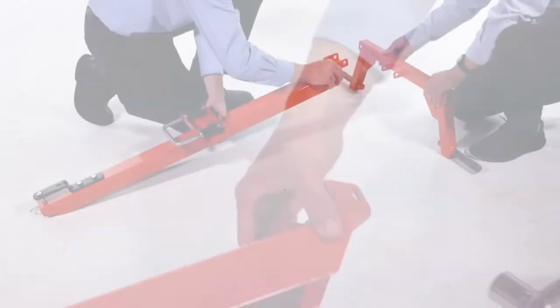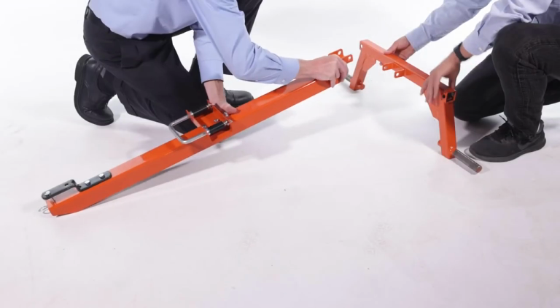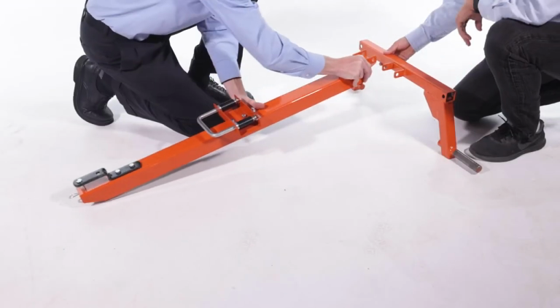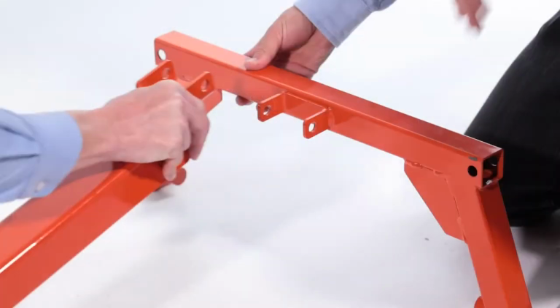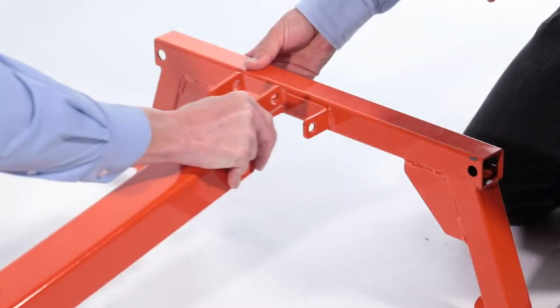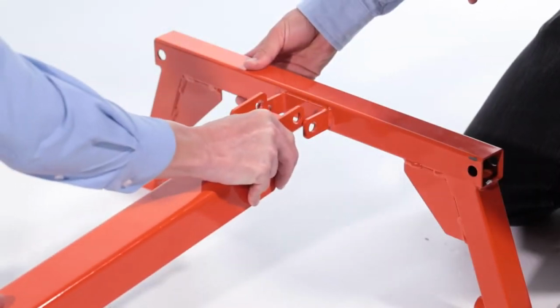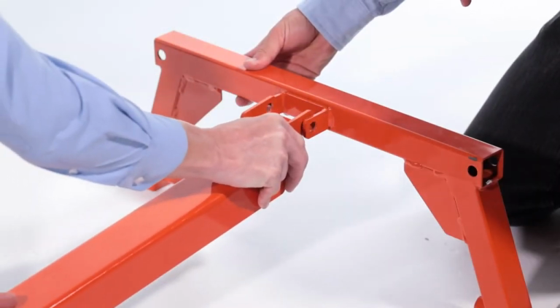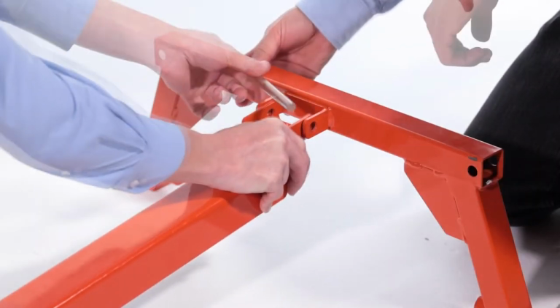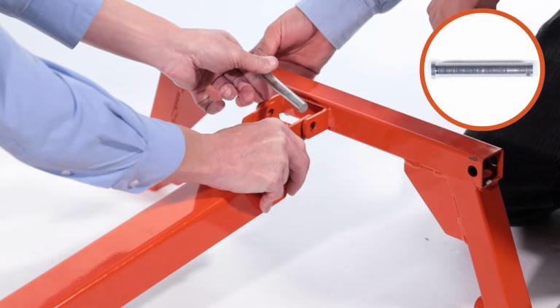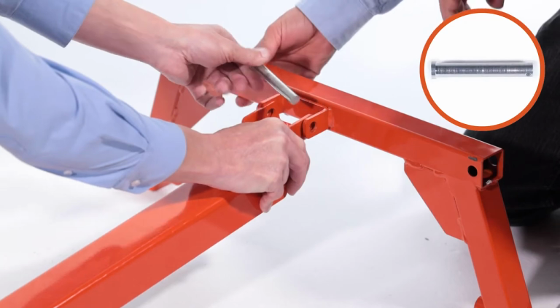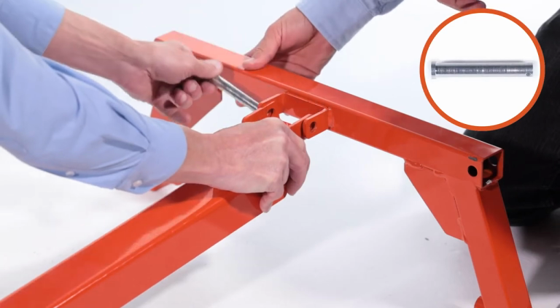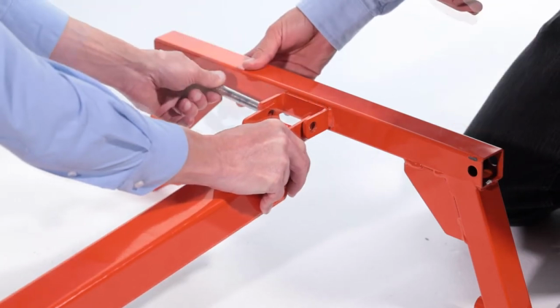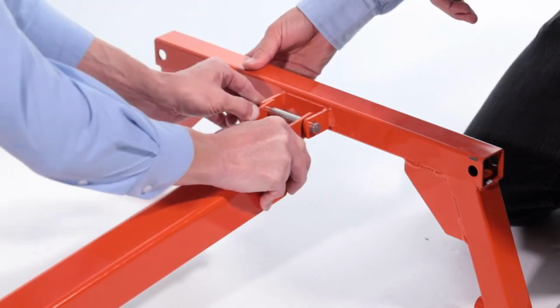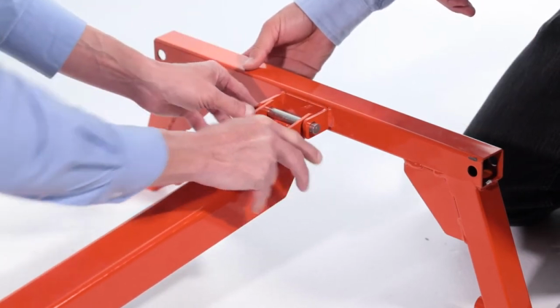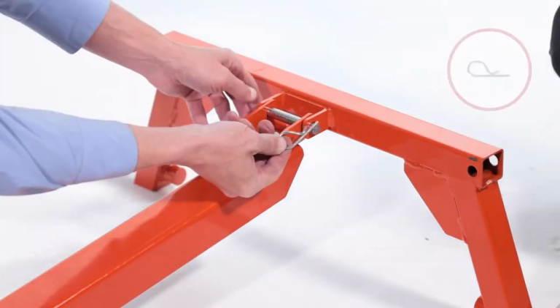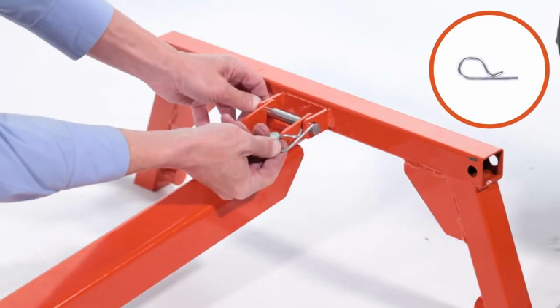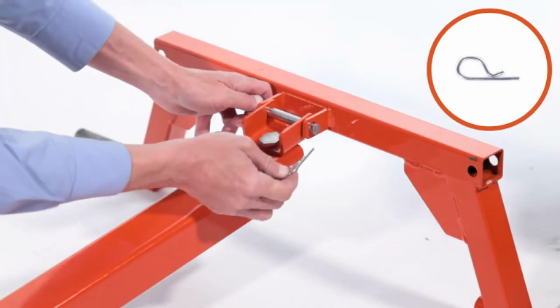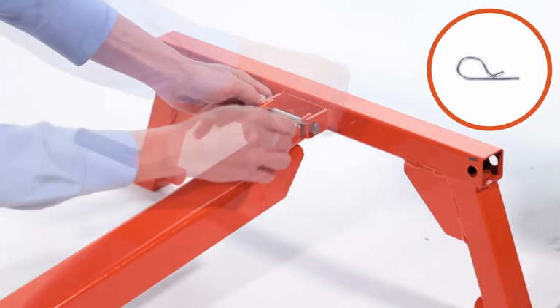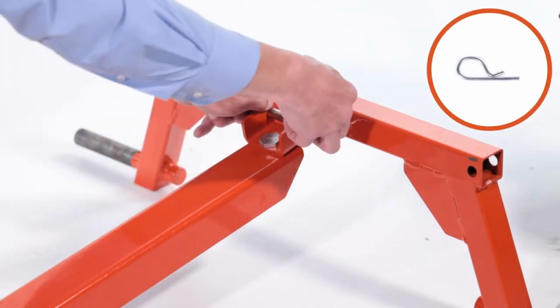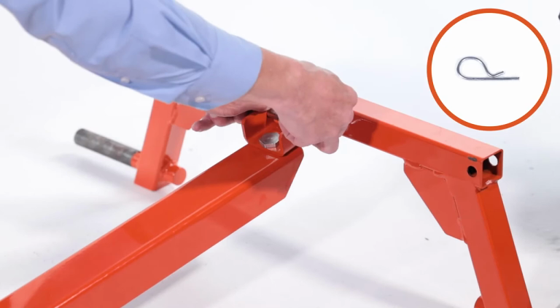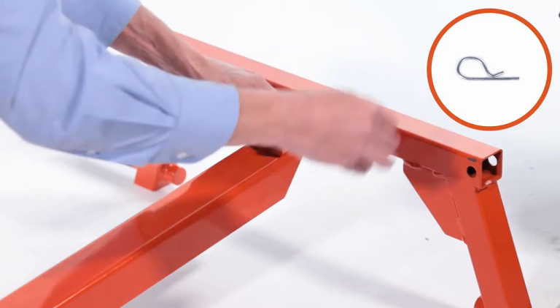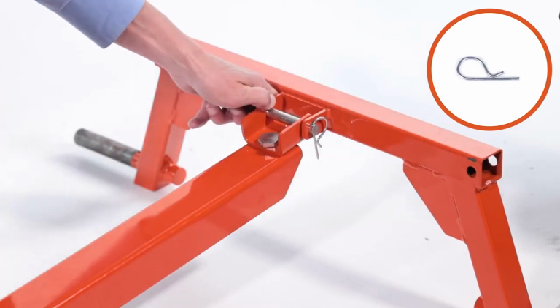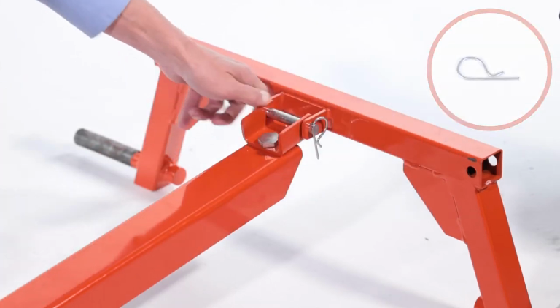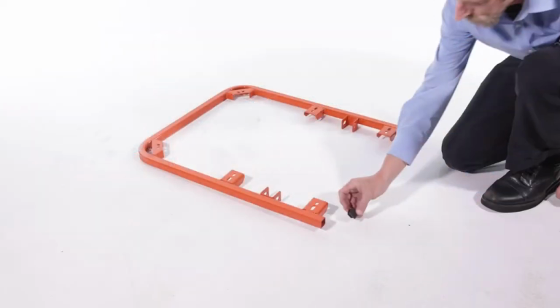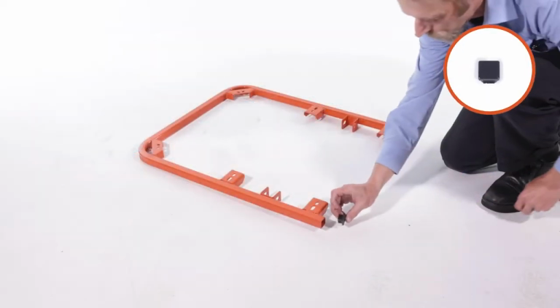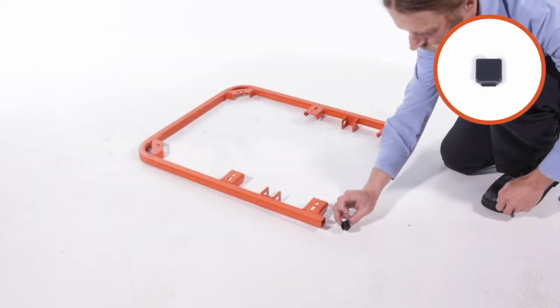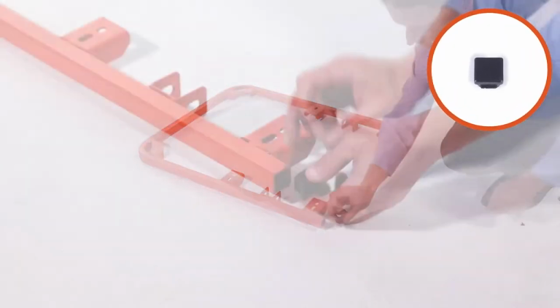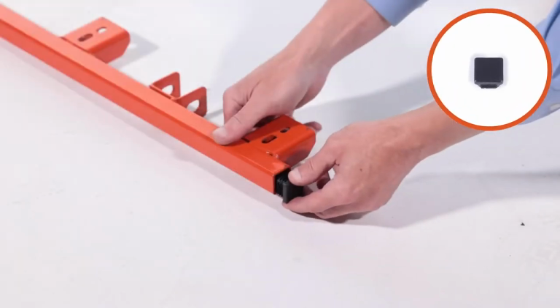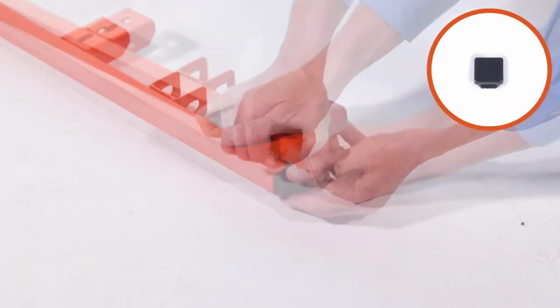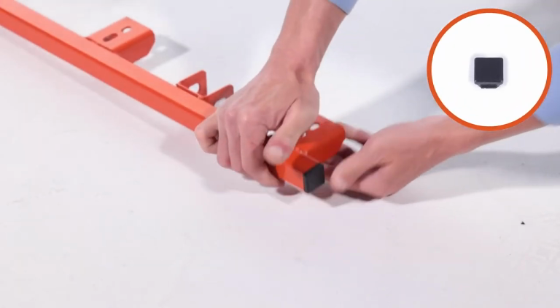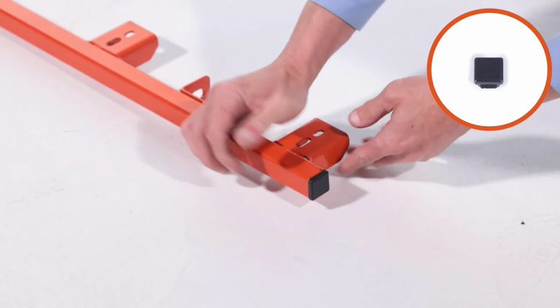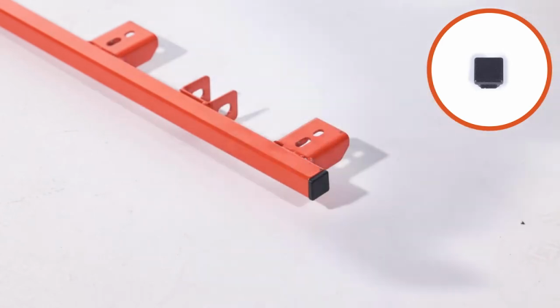Next, align the tongue assembly with the axle assembly, Part C, and insert the long clevis pin, Part K, and secure it with a 3/2-inch by 1.8-inch hairpin, Part CC. Now press a plug, Part DD, into each end of the frame assembly, Part D.